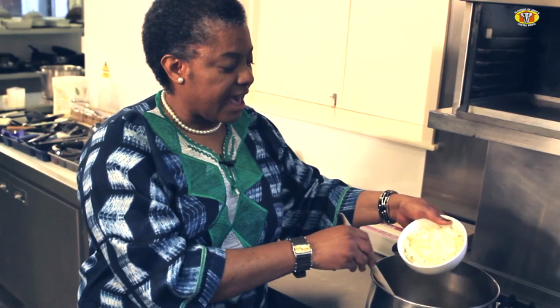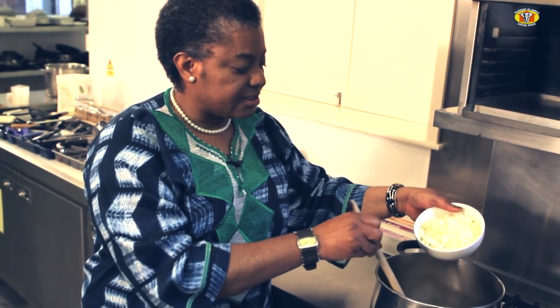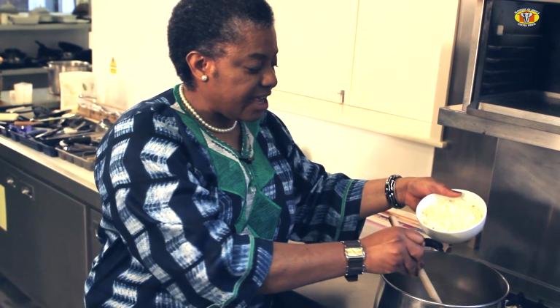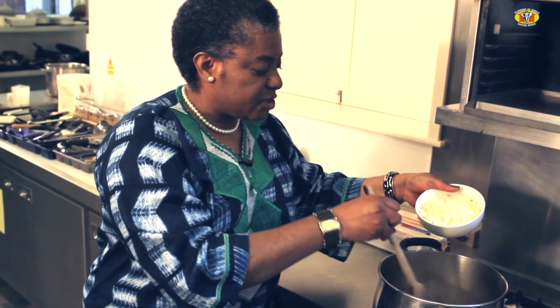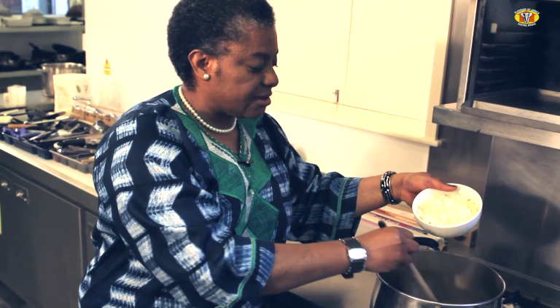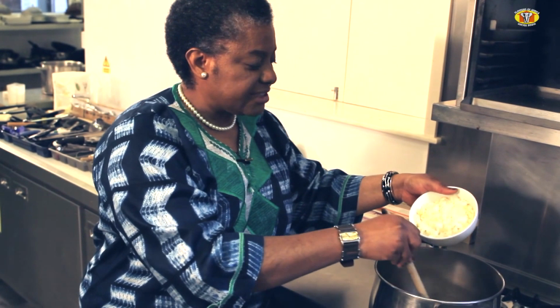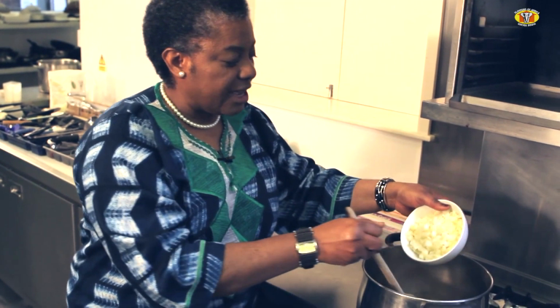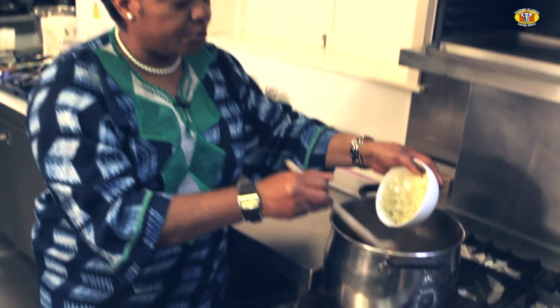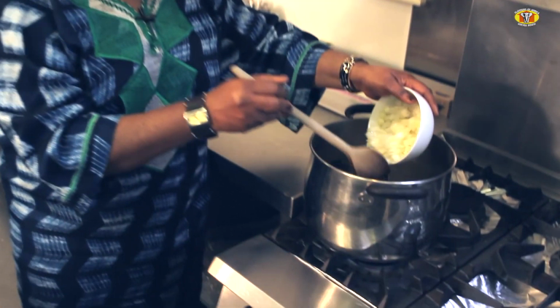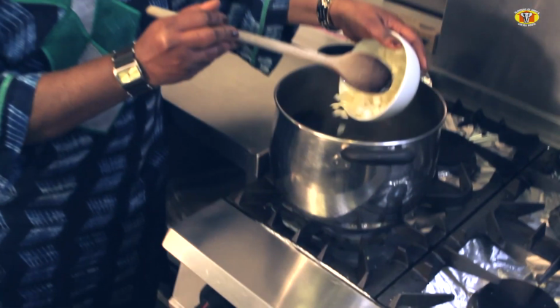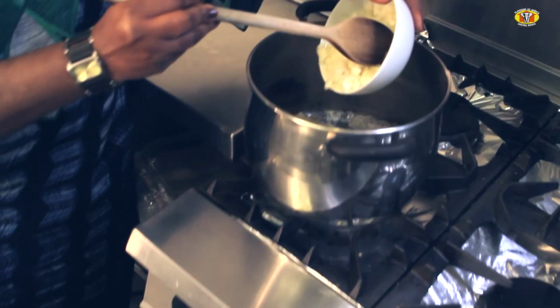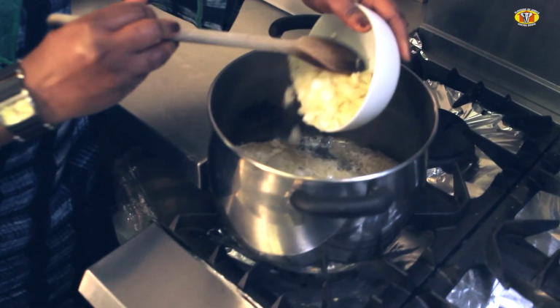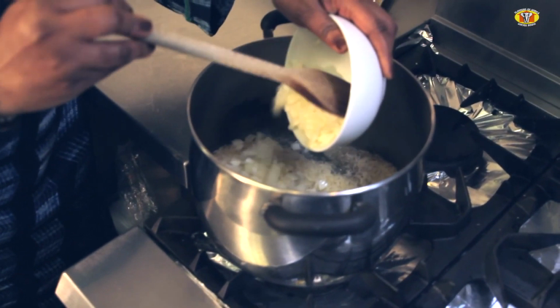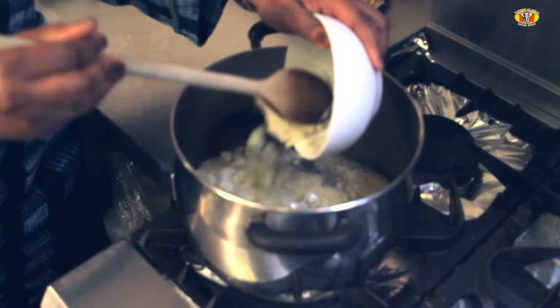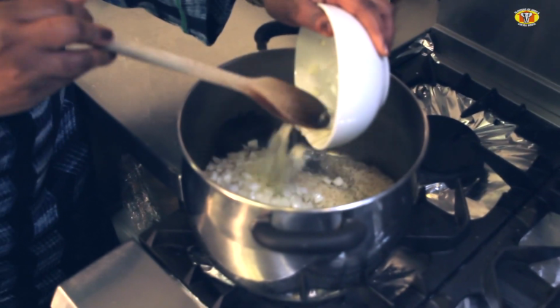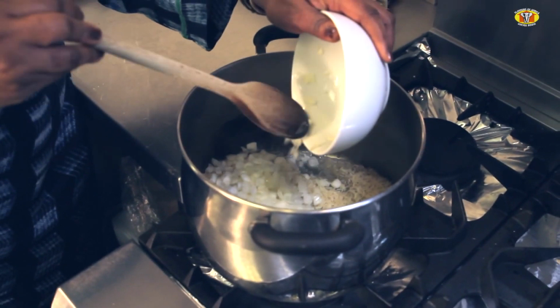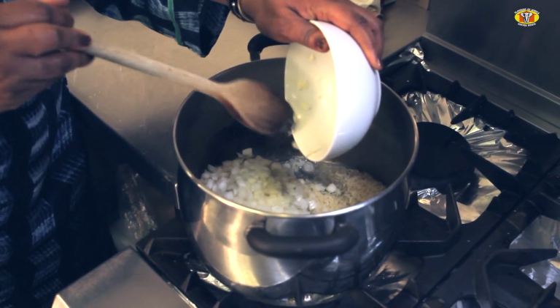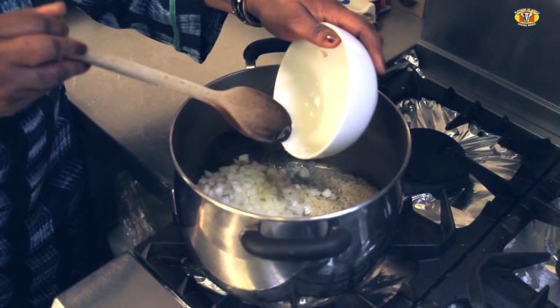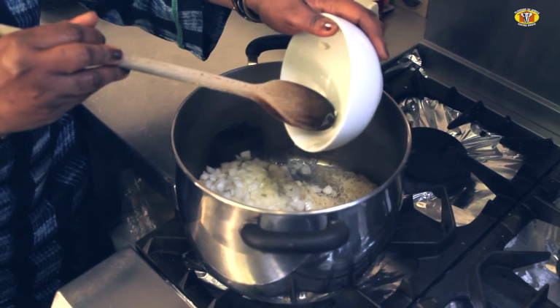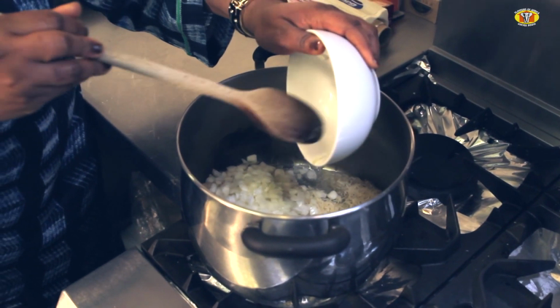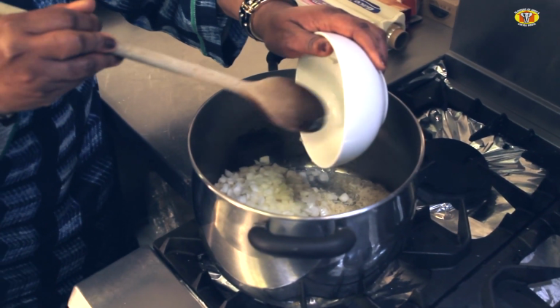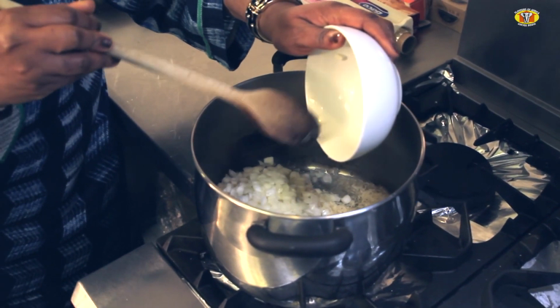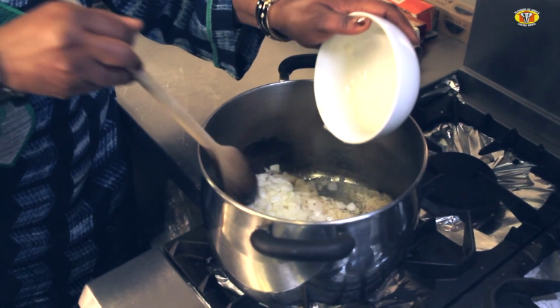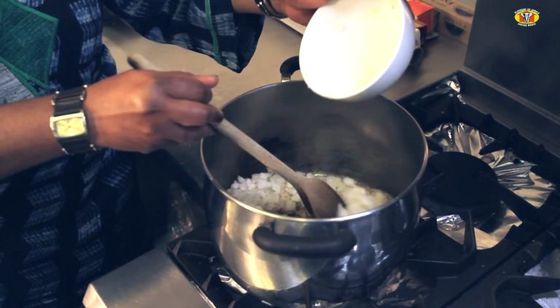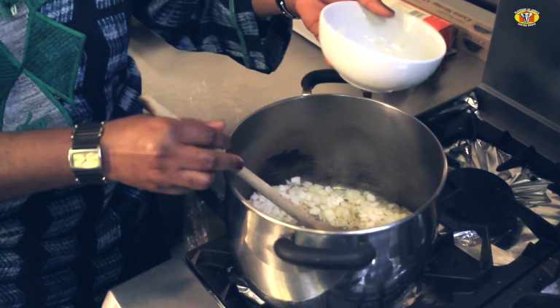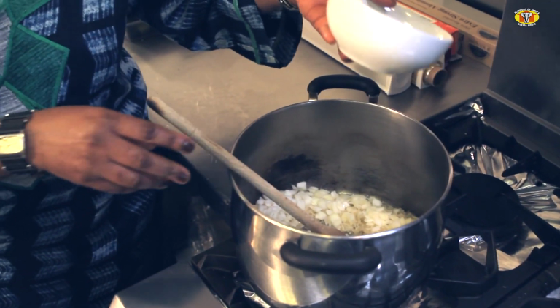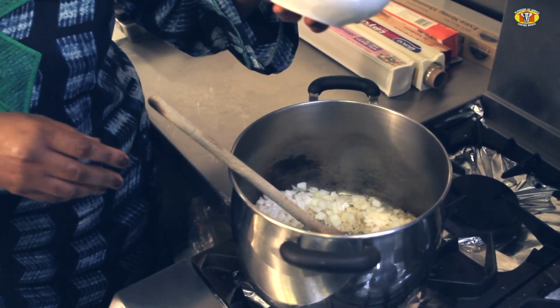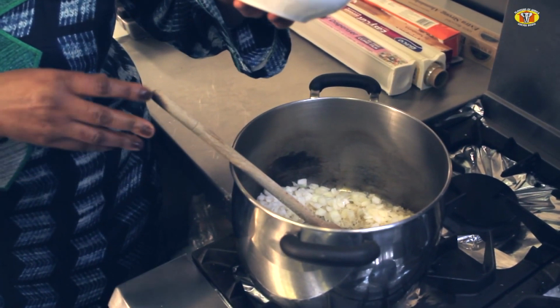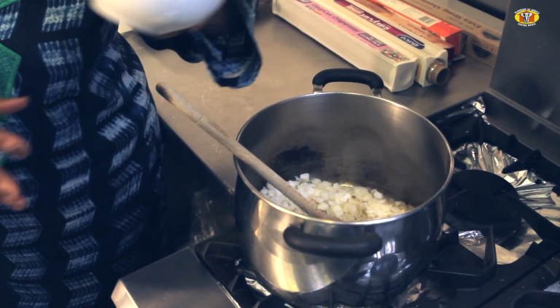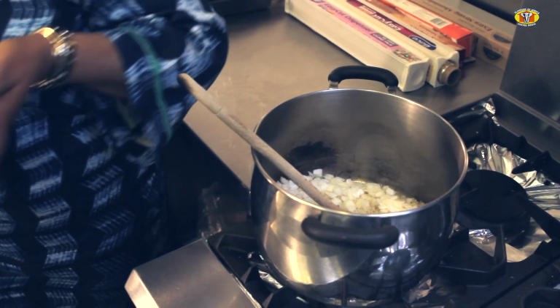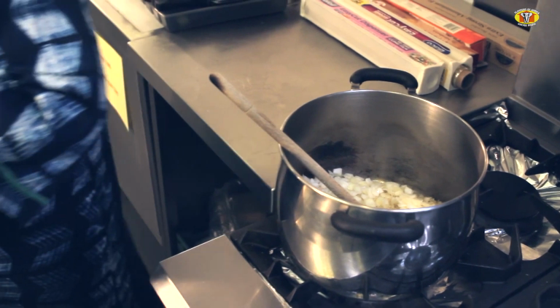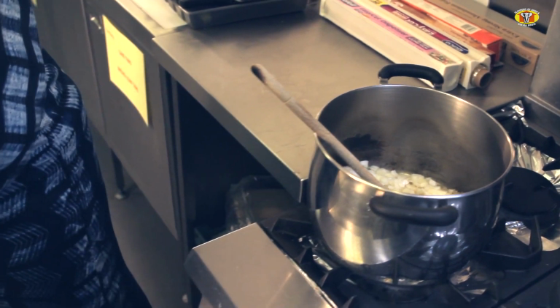After I've tipped in the rice, I now put in the chopped onions. This is a medium-sized onion, and I find that onions work brilliantly with rice.